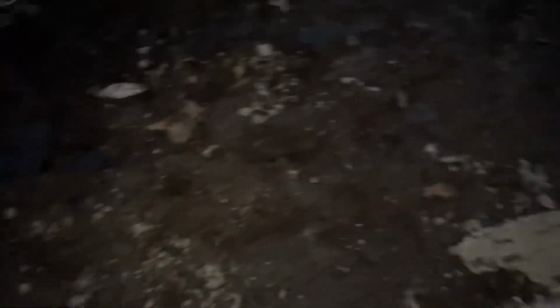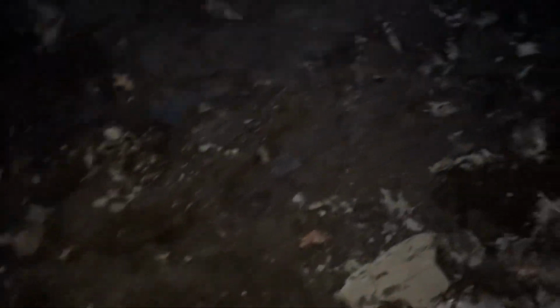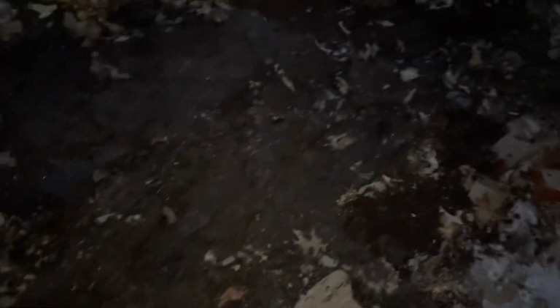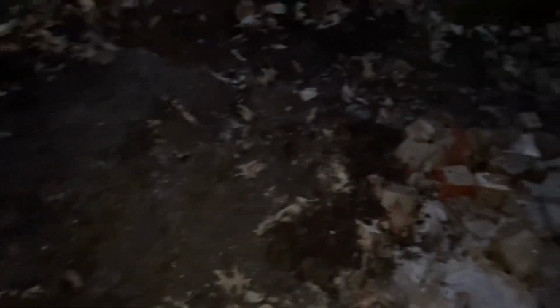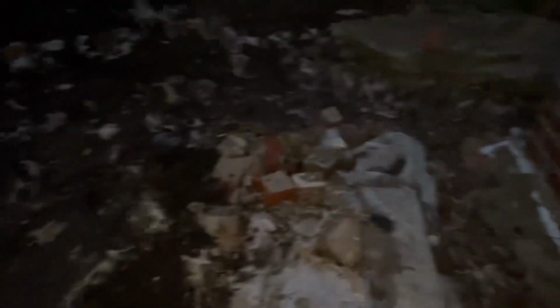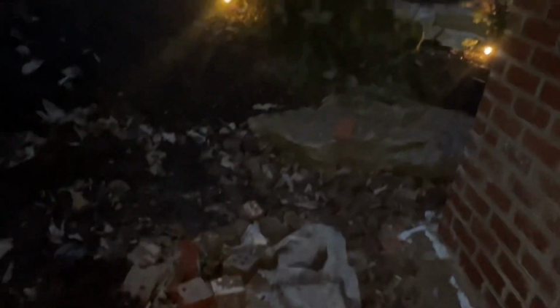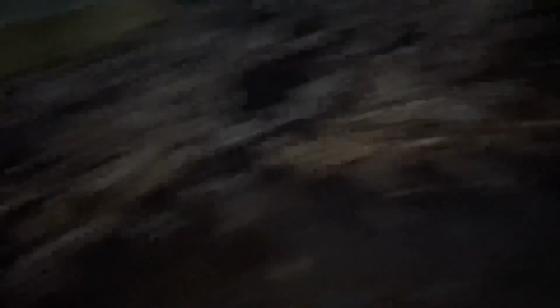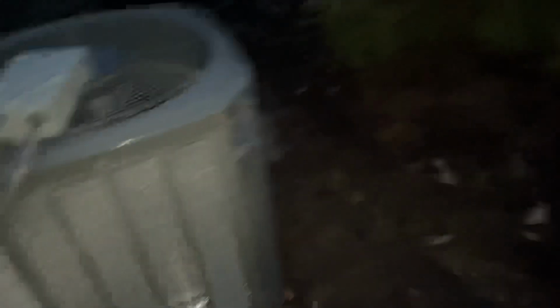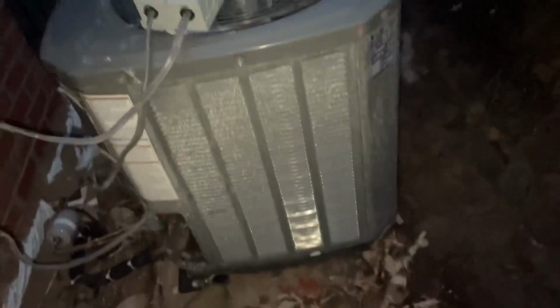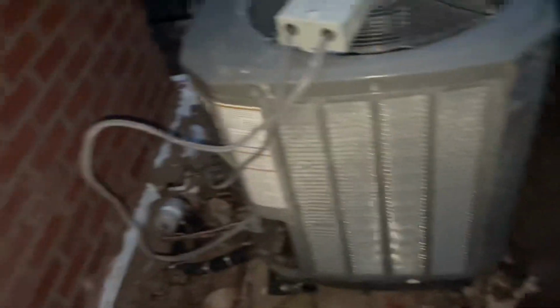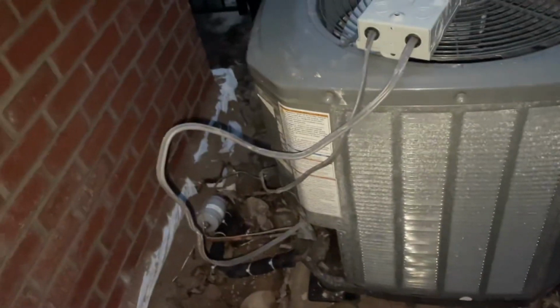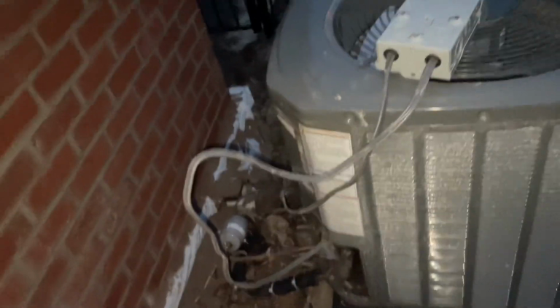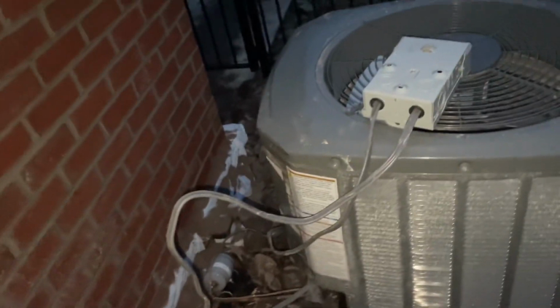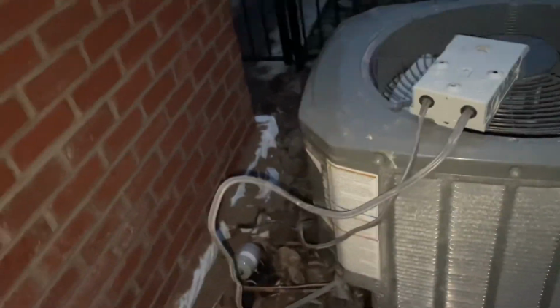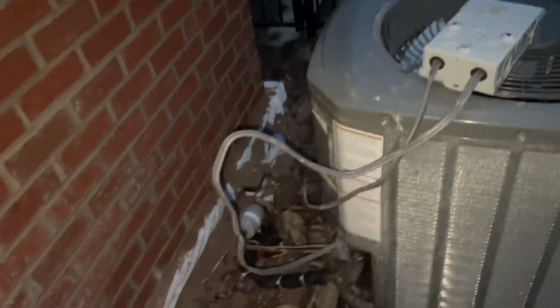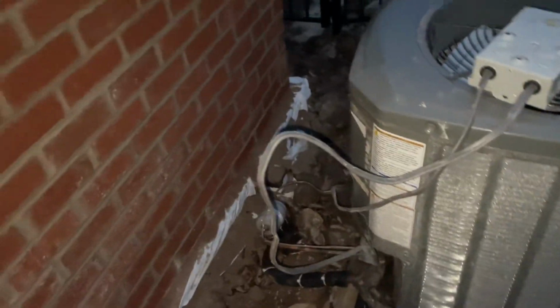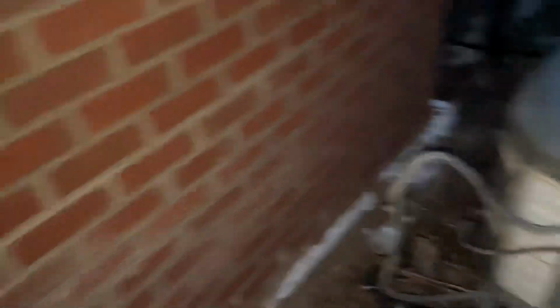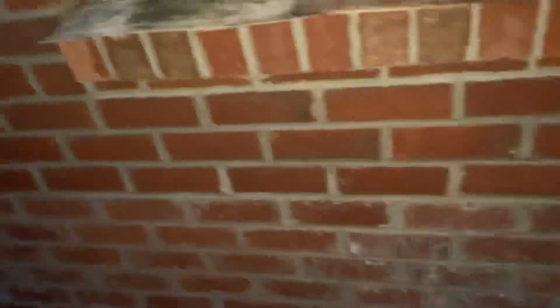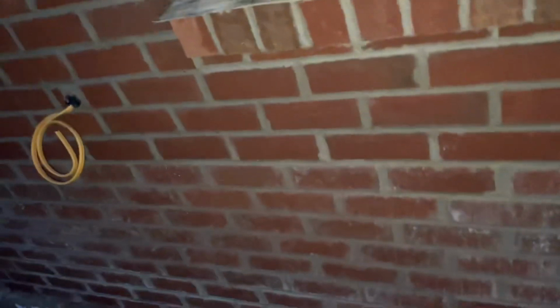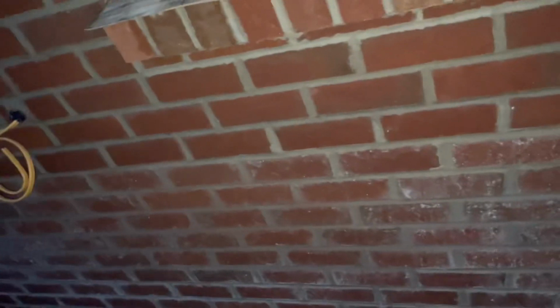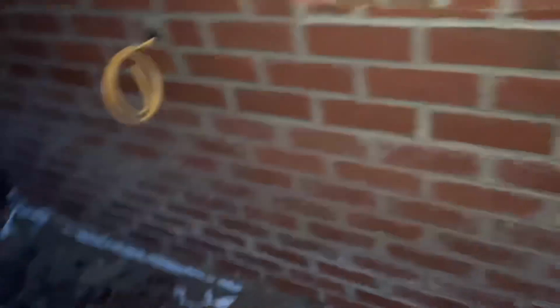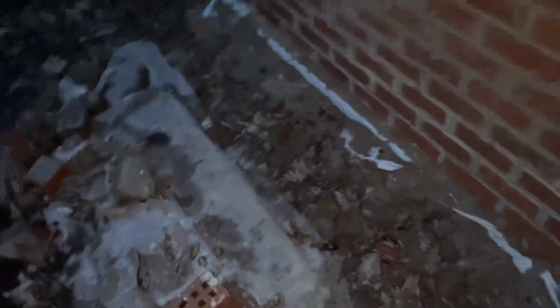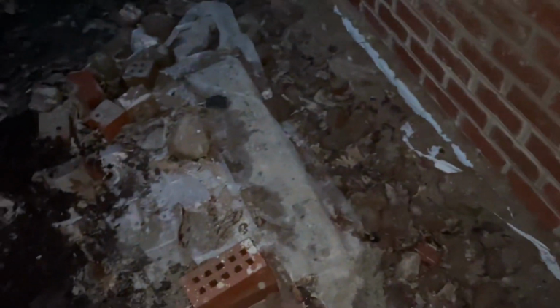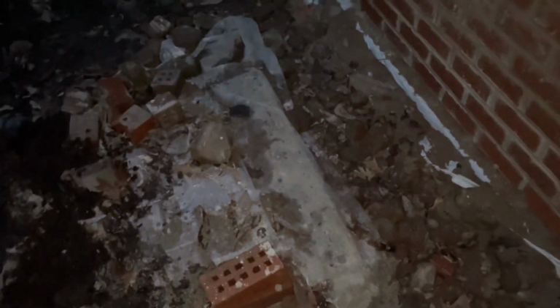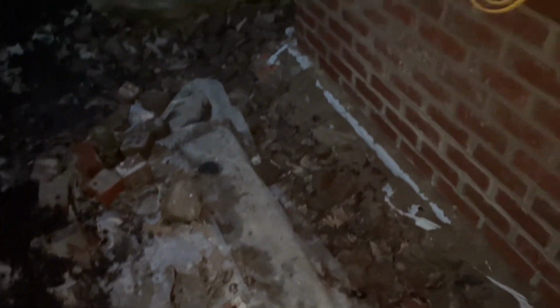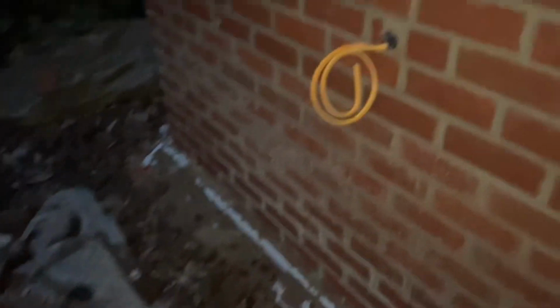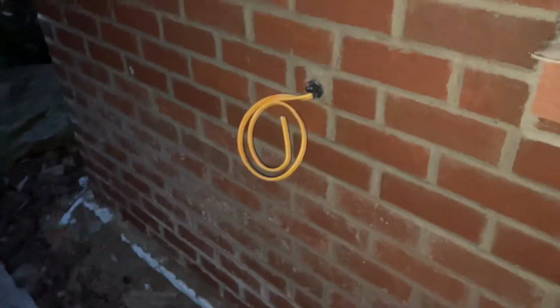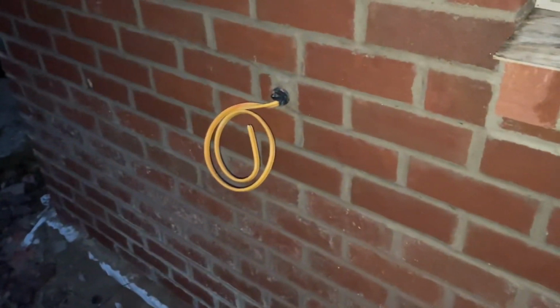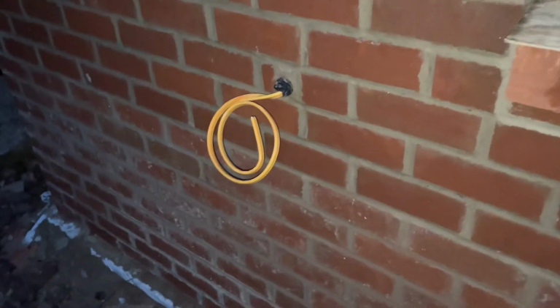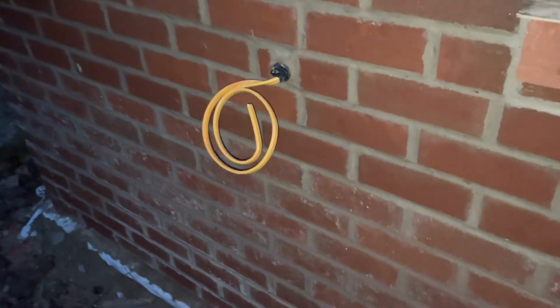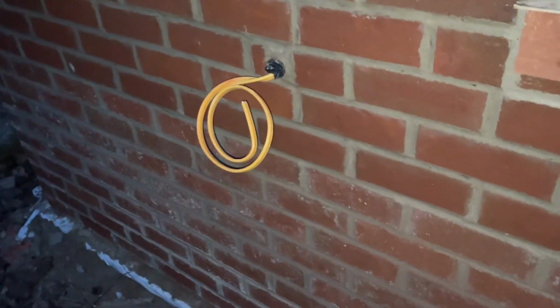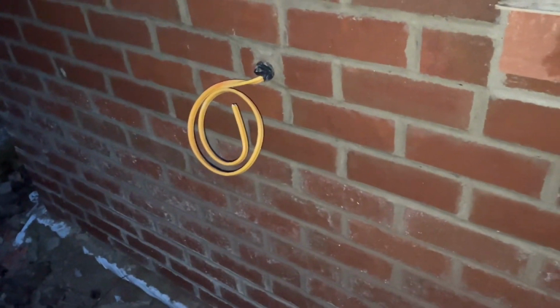Mason's left us a little bit of a mess, but hopefully they get that cleaned up. This is where we were going to put the mini split. I'm not 100% sure if we're going to do that anymore.